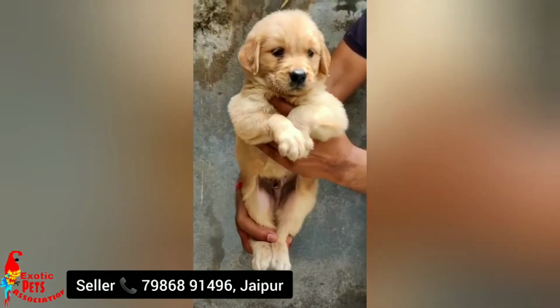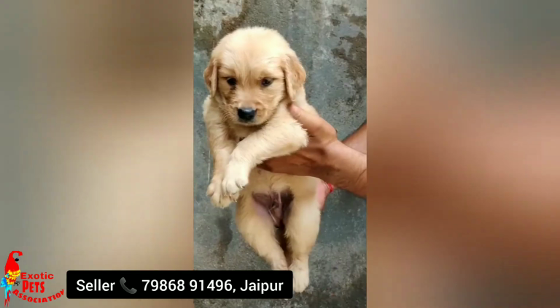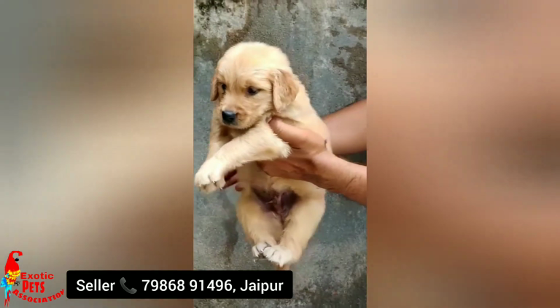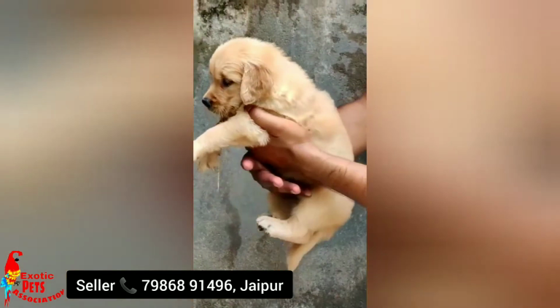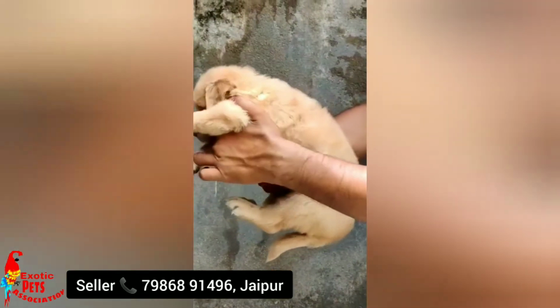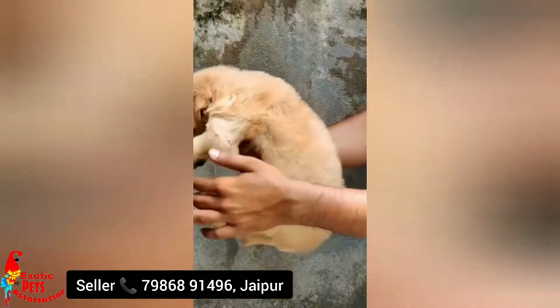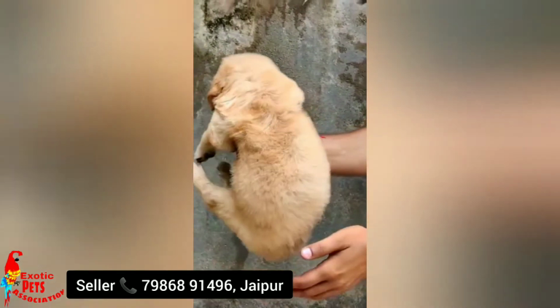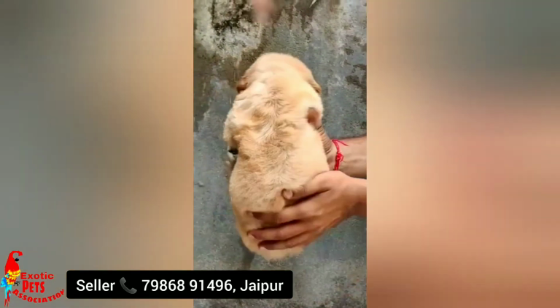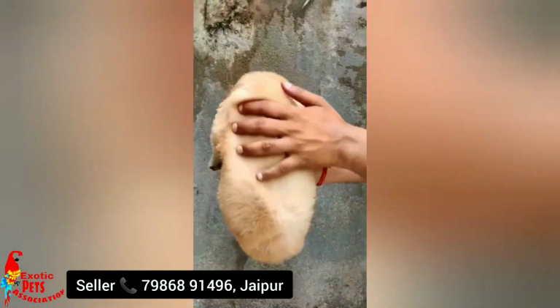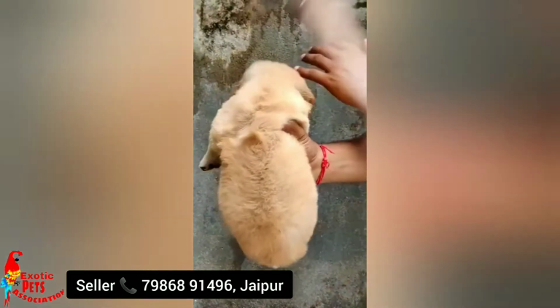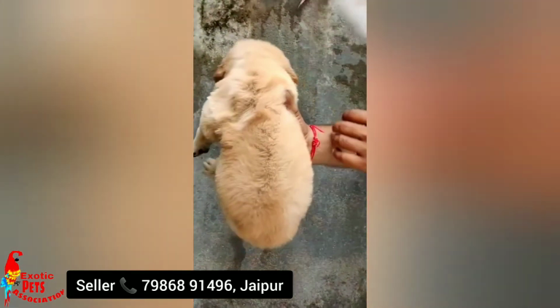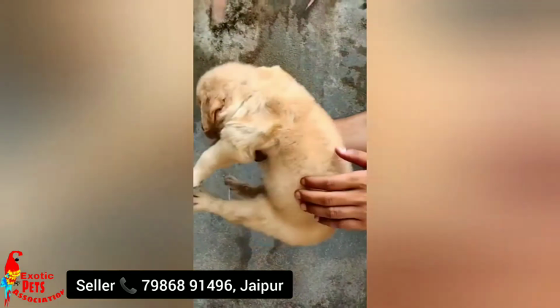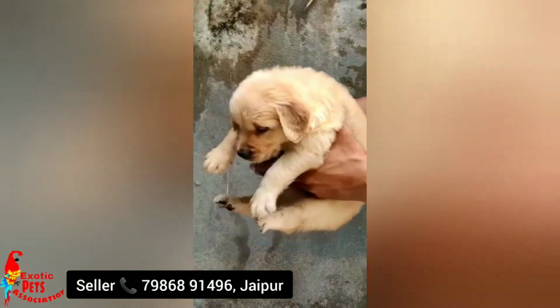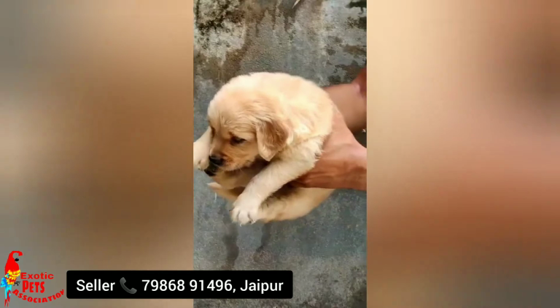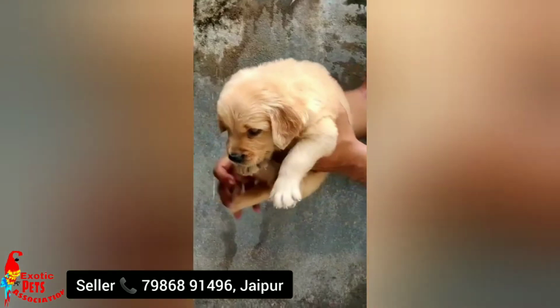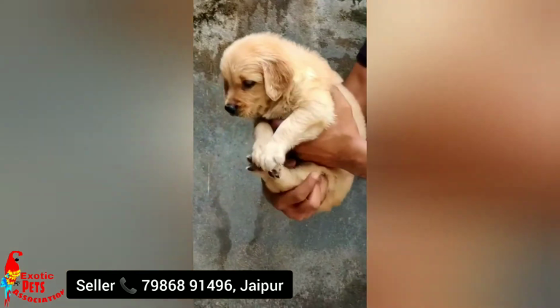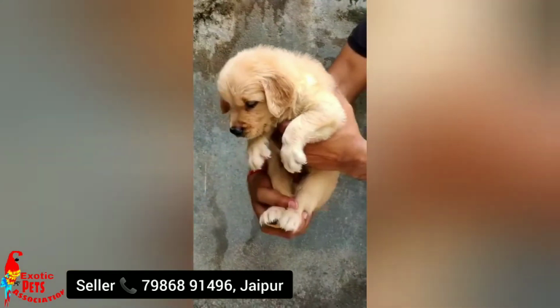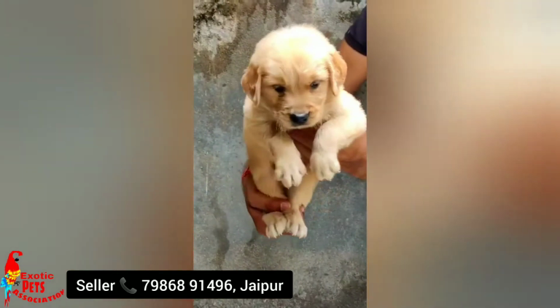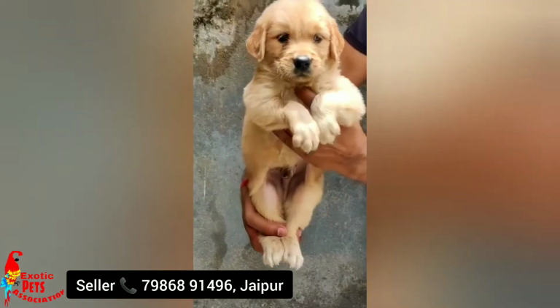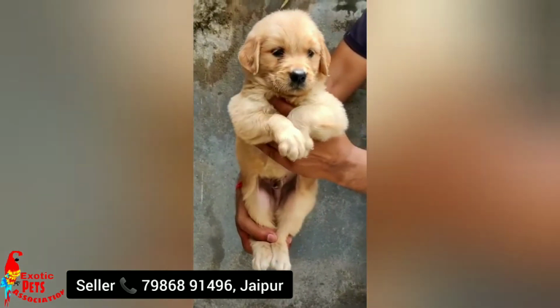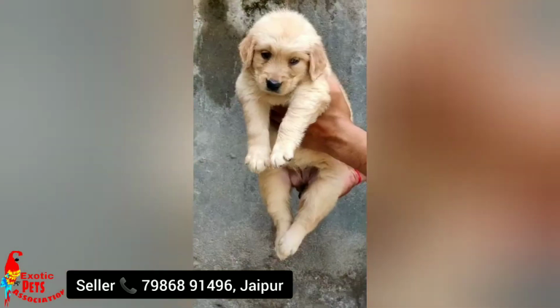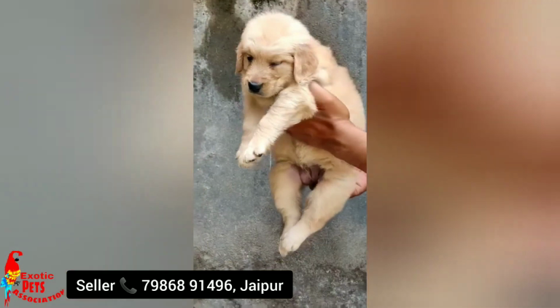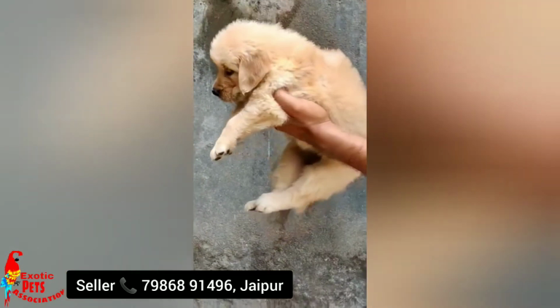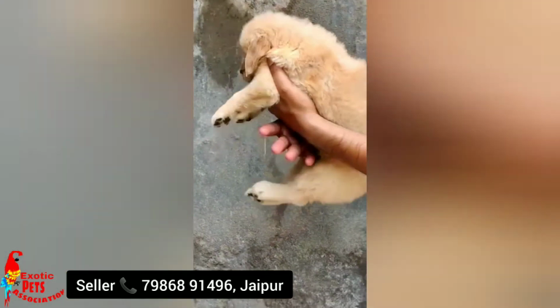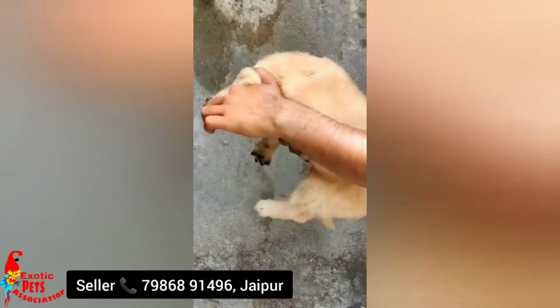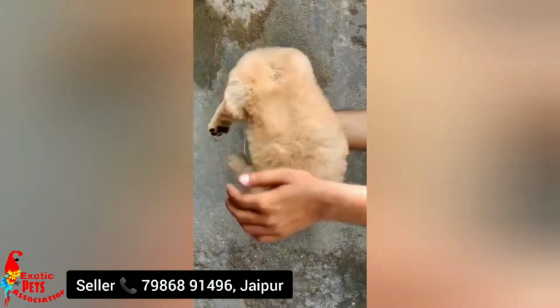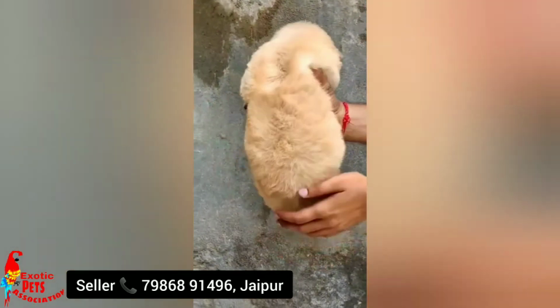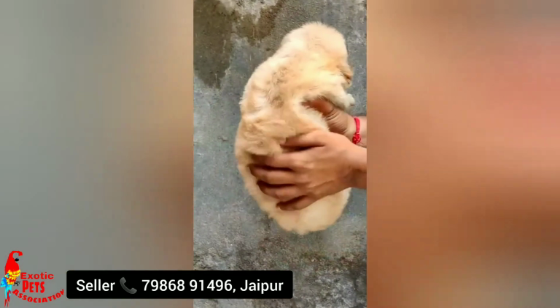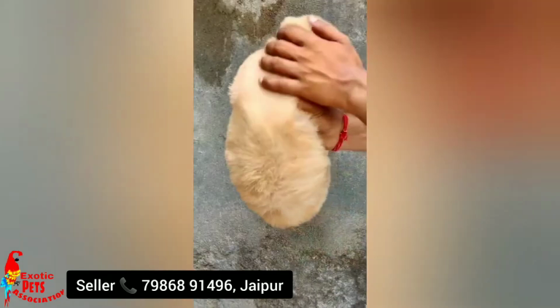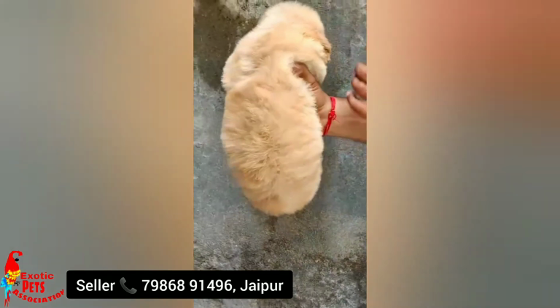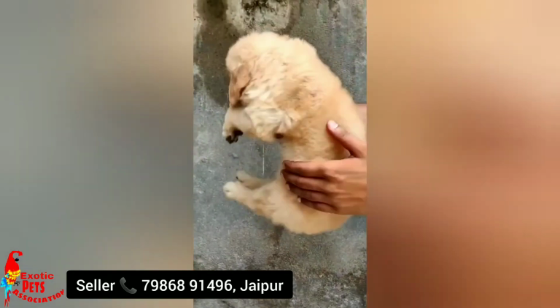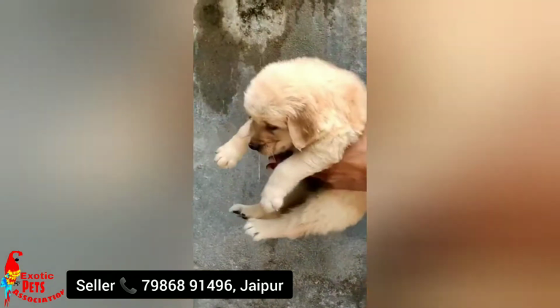This is a cute female puppy, same quality, same growth, same quality features, and the price may be ₹20,000.